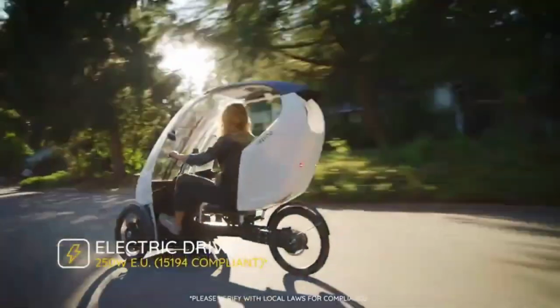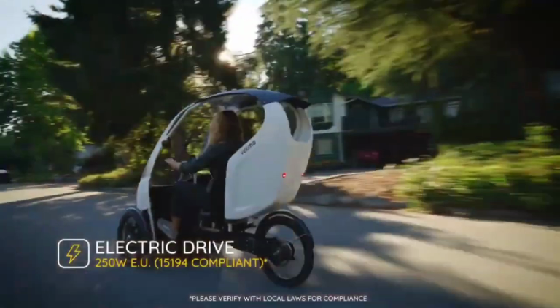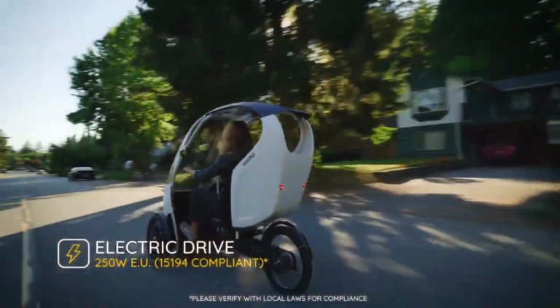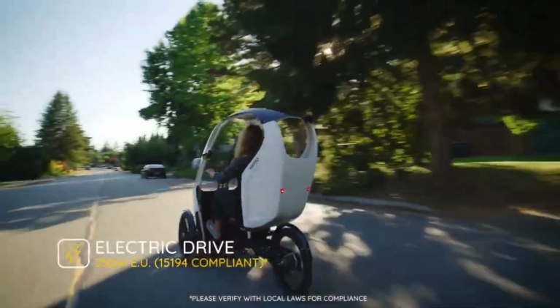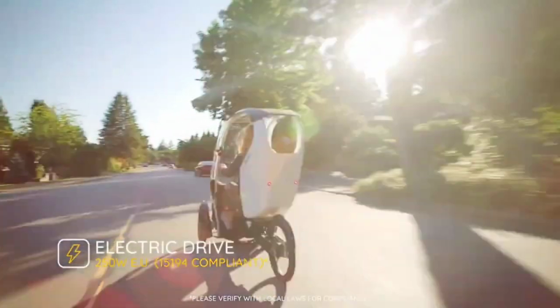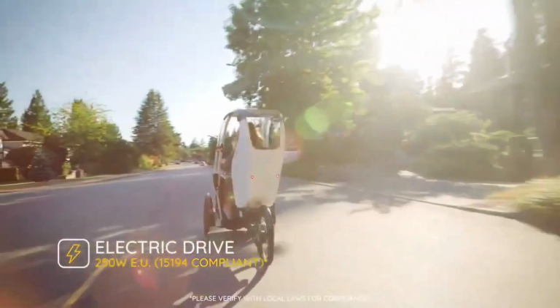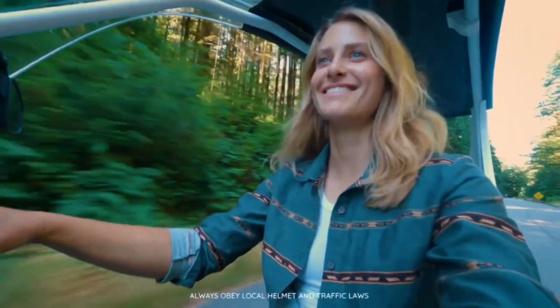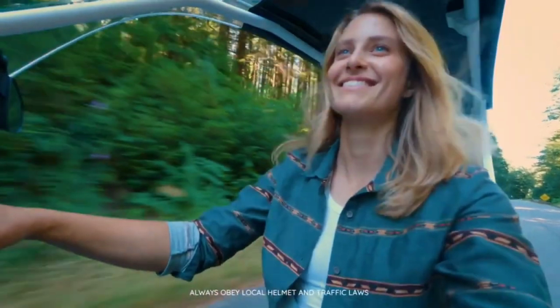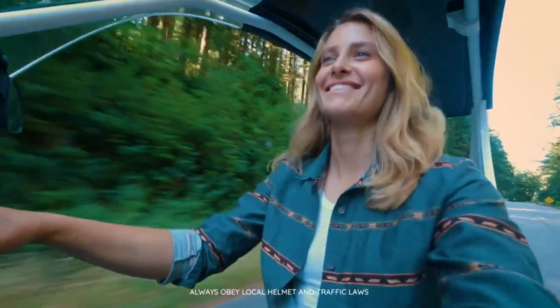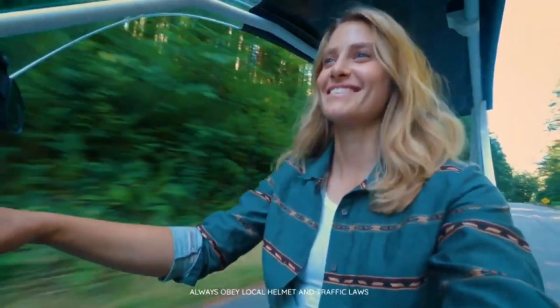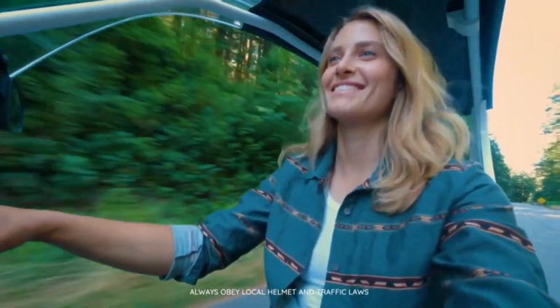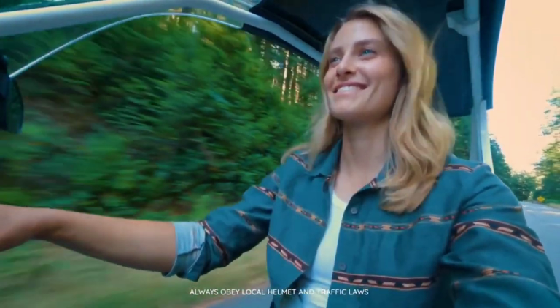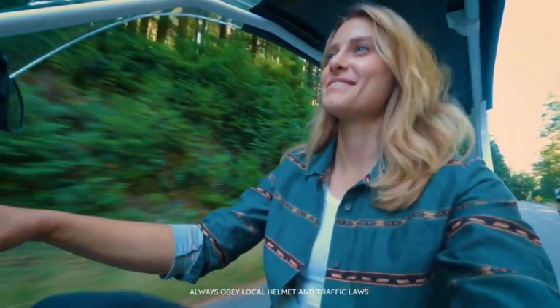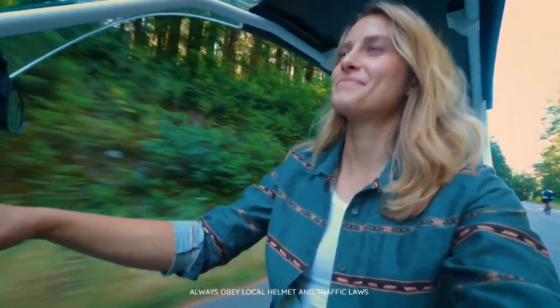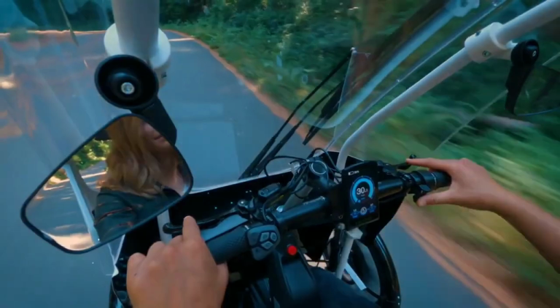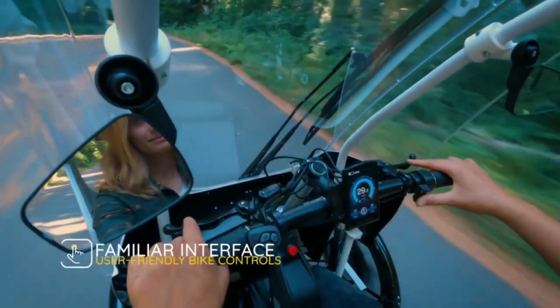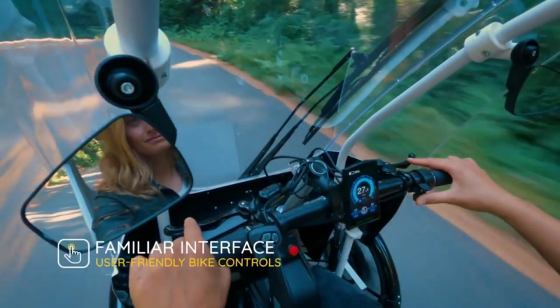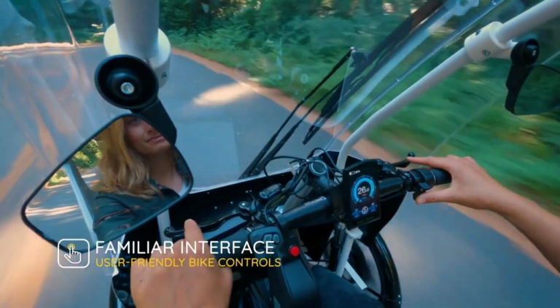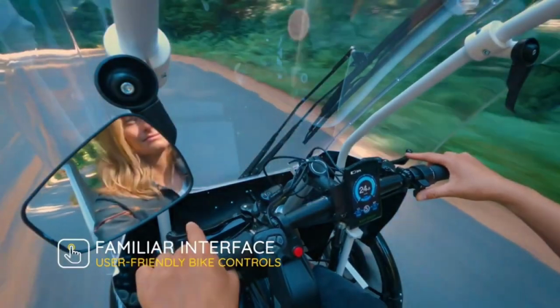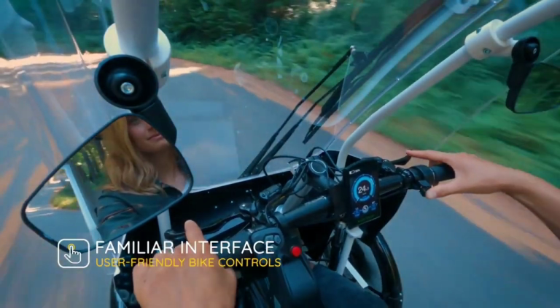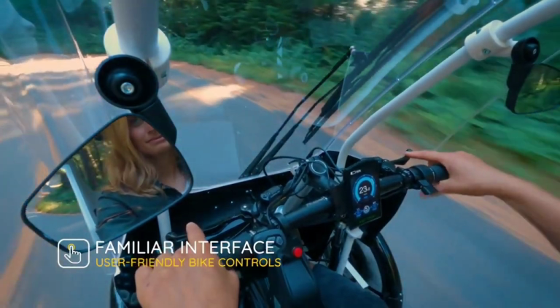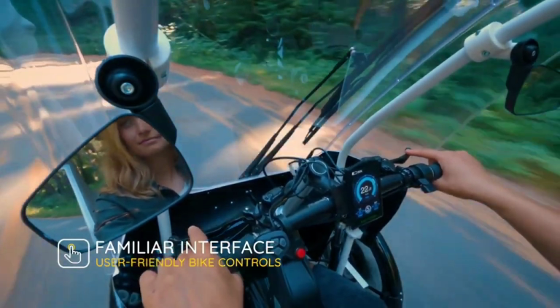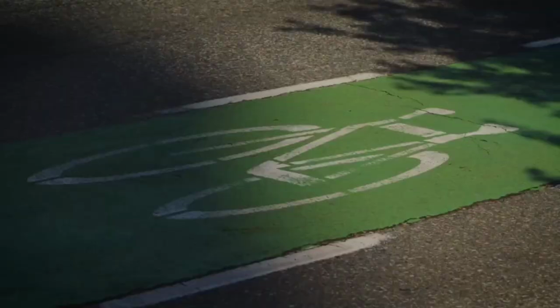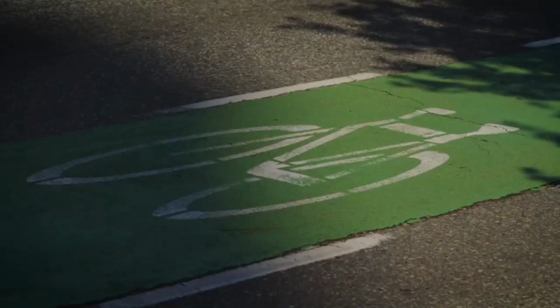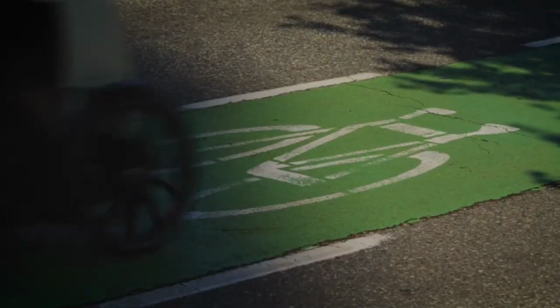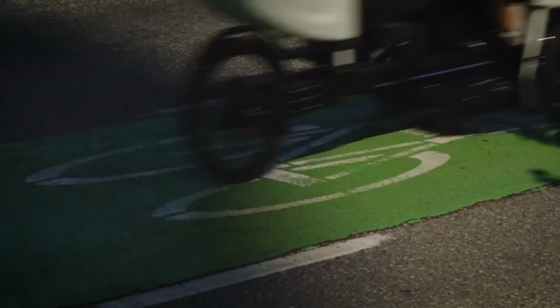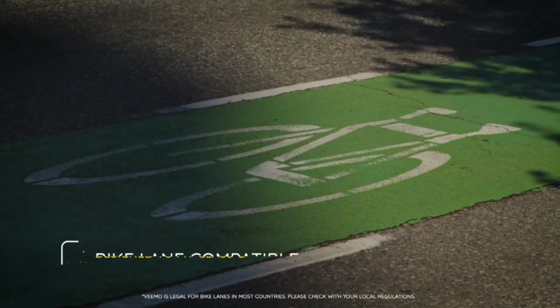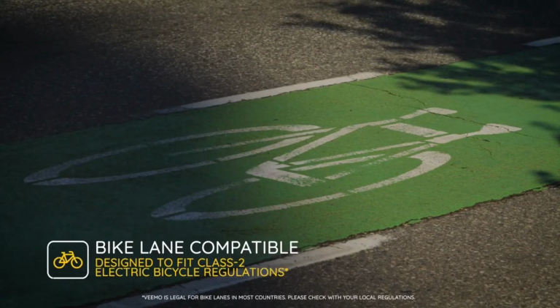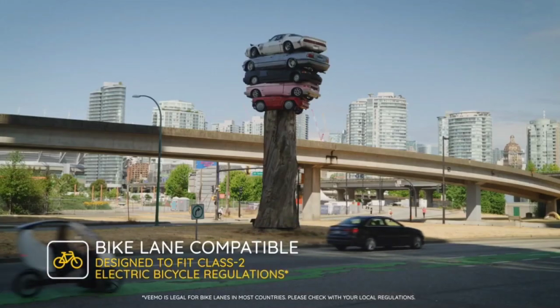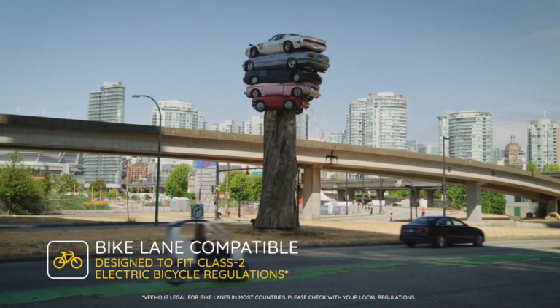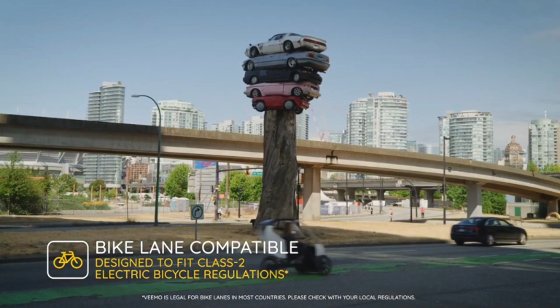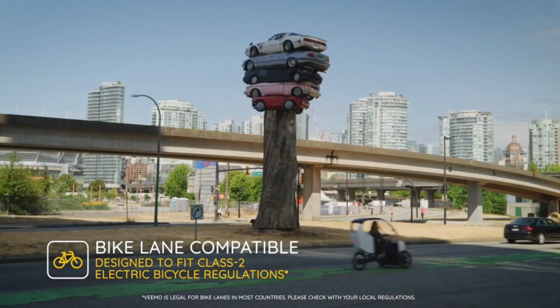It's an electric-assist velomobile, a three-wheeled chariot that offers the freedom of cycling with the comfort and protection of a car. Inside, you pedal with ease, assisted by an electric motor that makes hills and distances melt away.